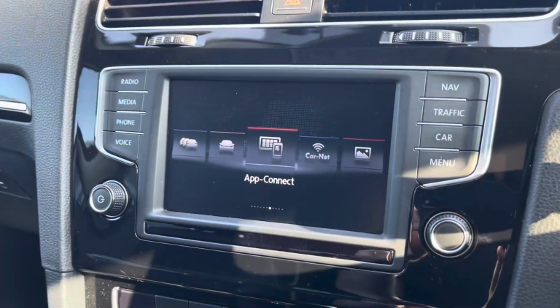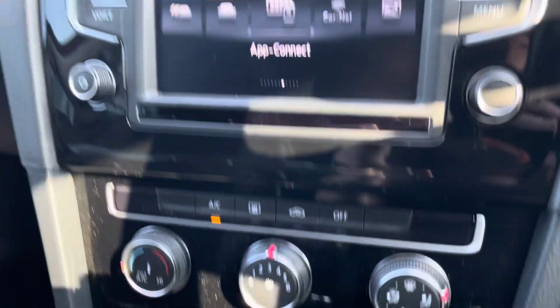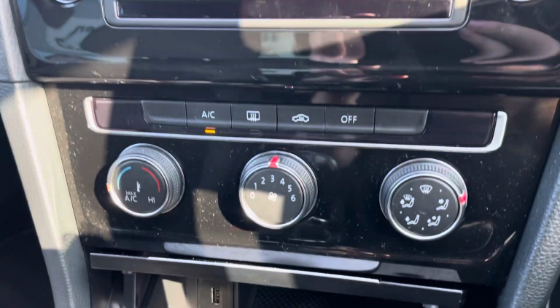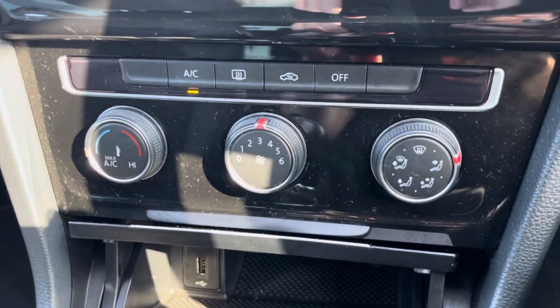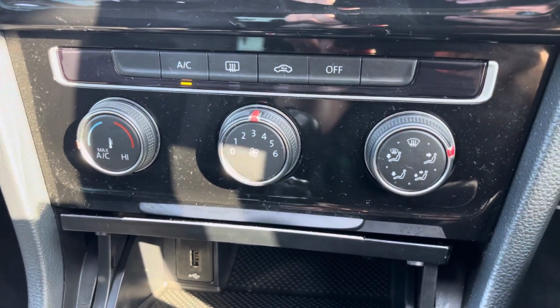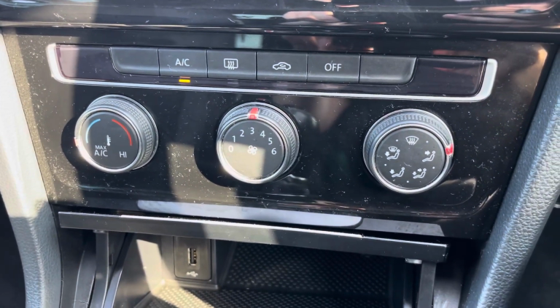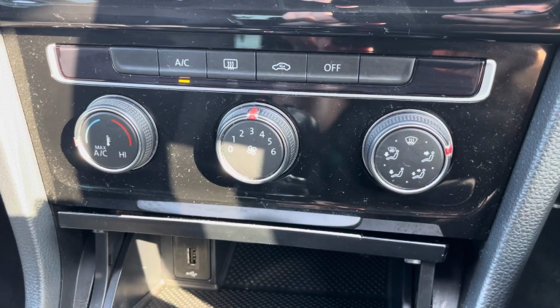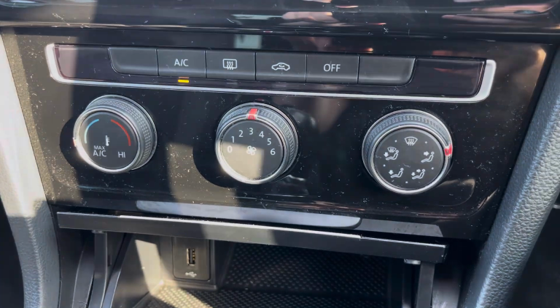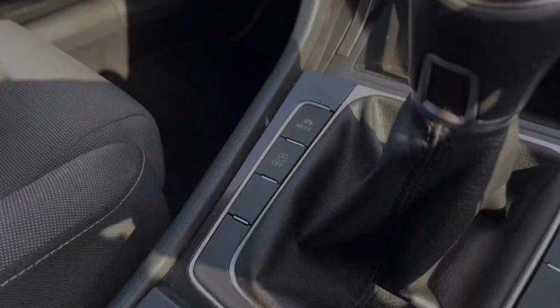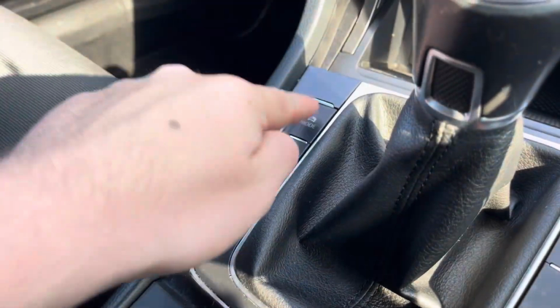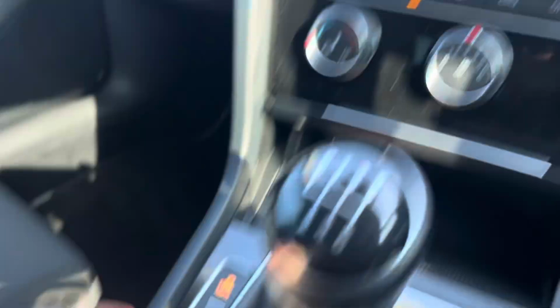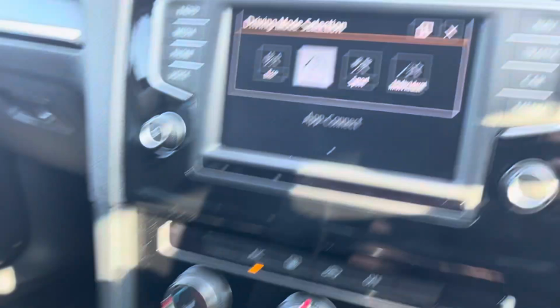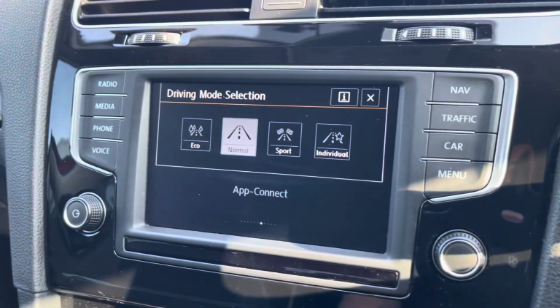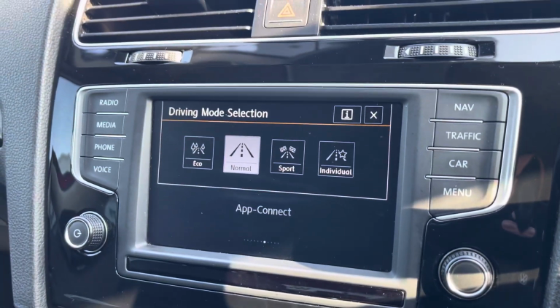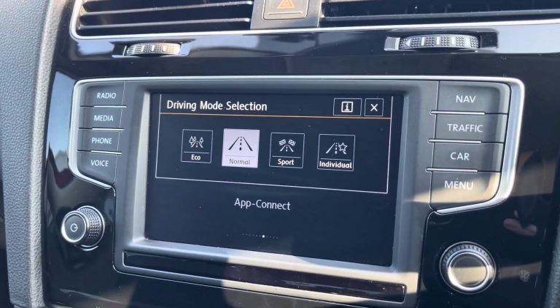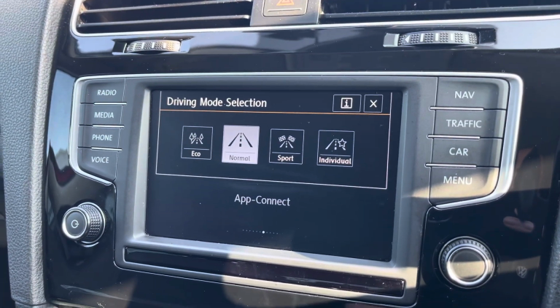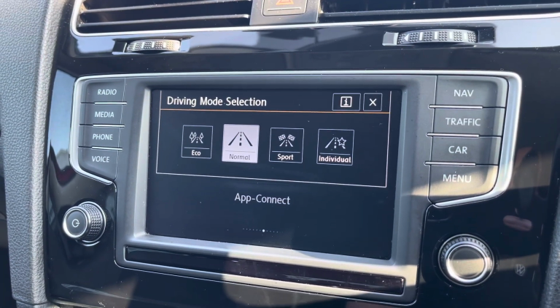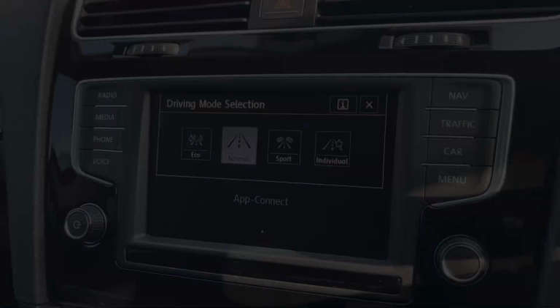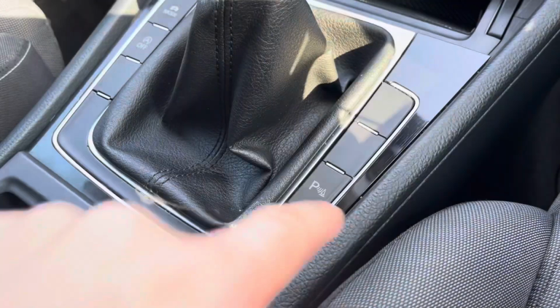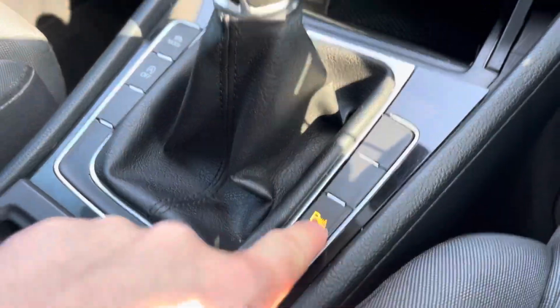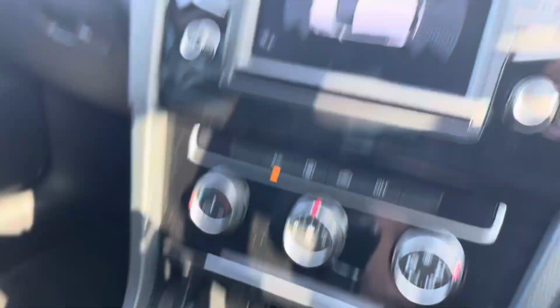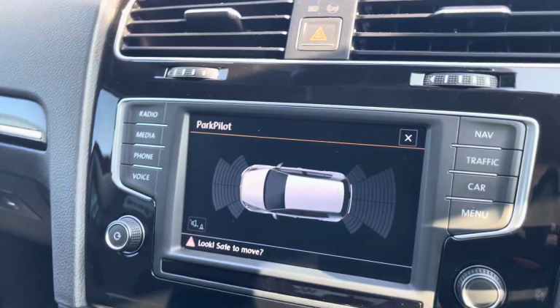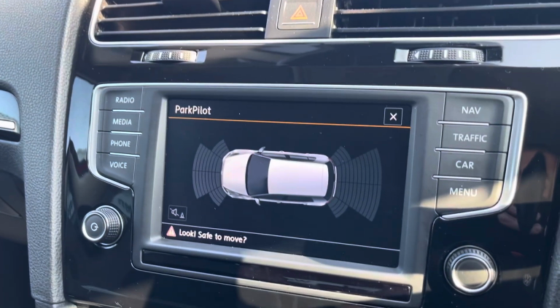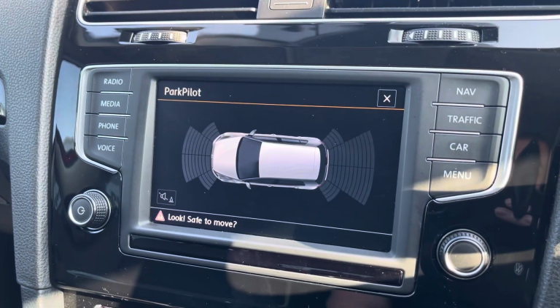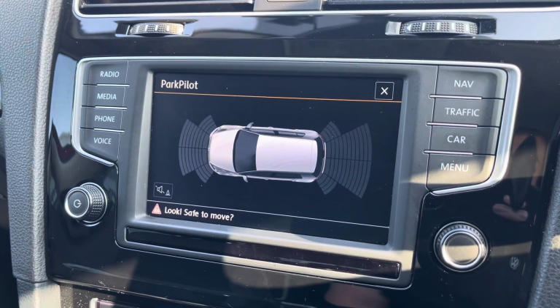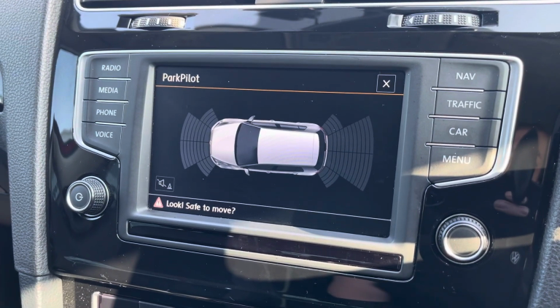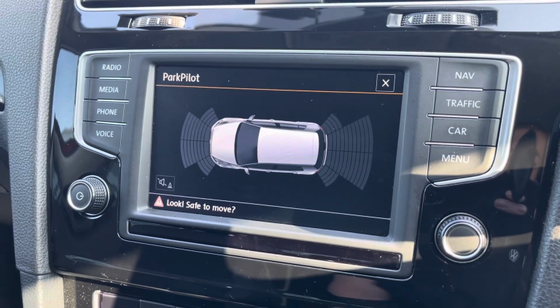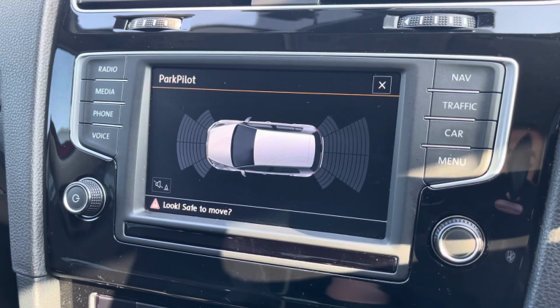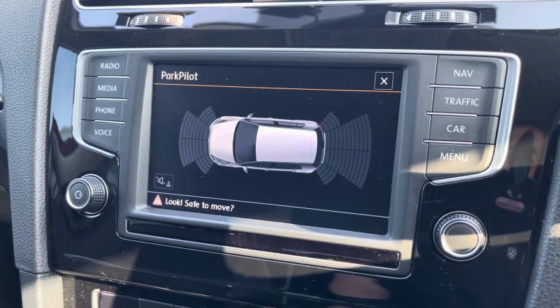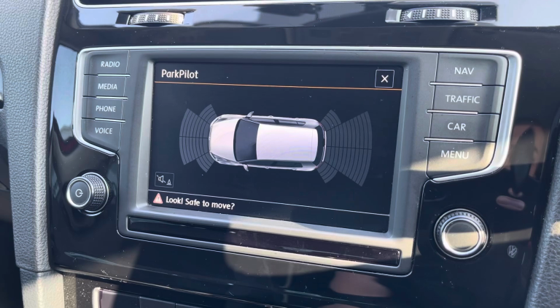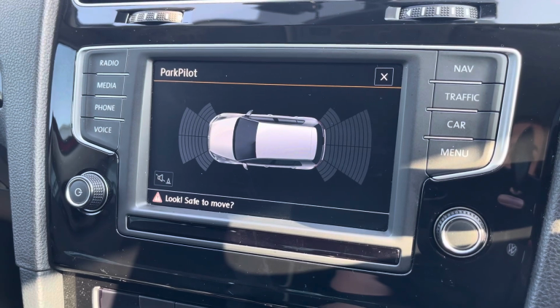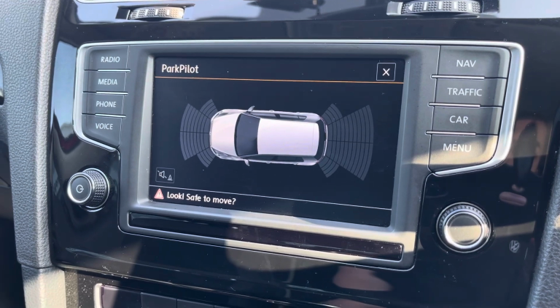Beneath the display you'll find the car's climate control system. Driving mode selection is available with four drive modes to choose from. This Golf also comes equipped with front and rear parking sensors, assisting with manoeuvring through audio and visual indications.